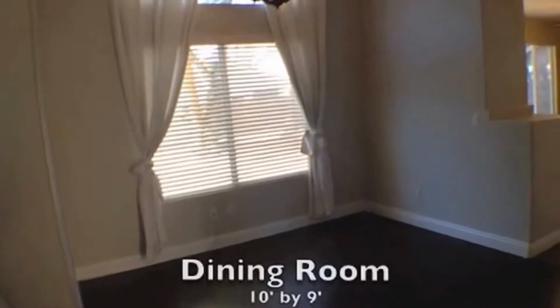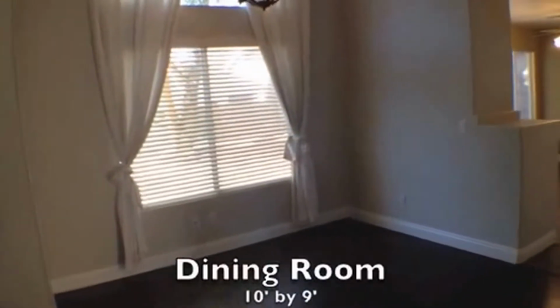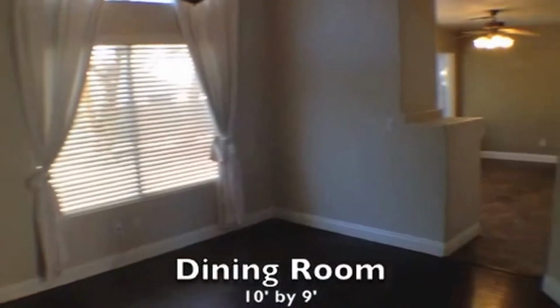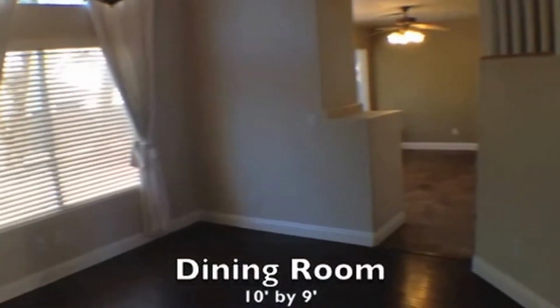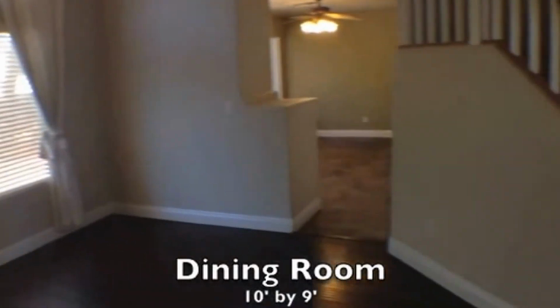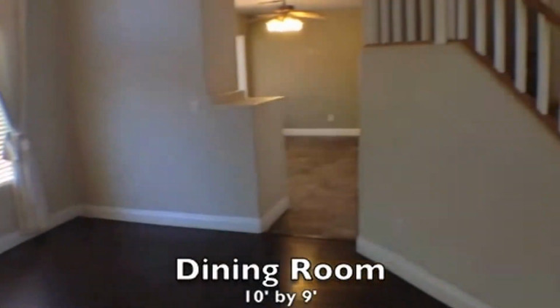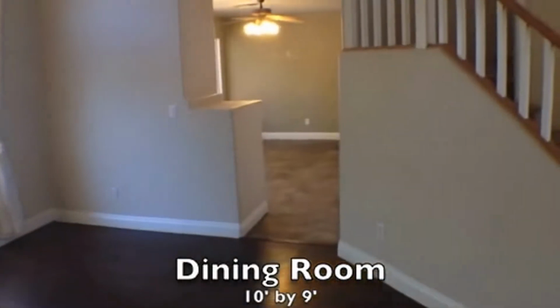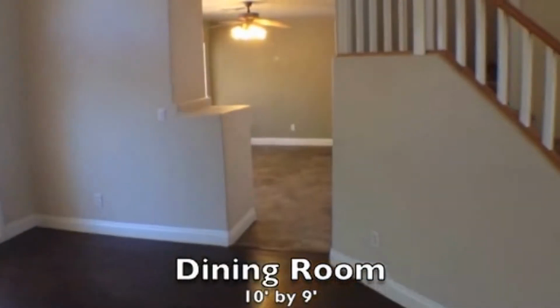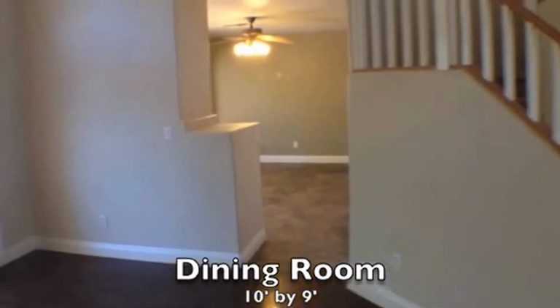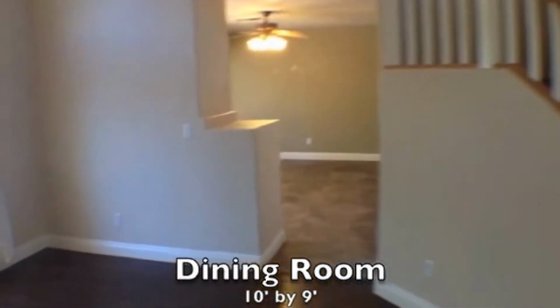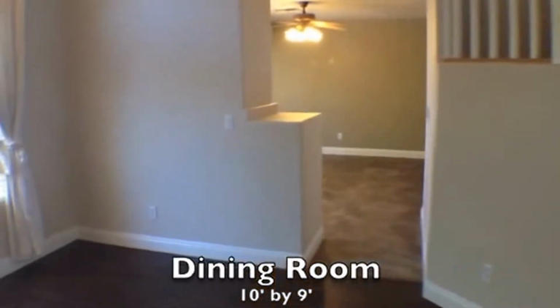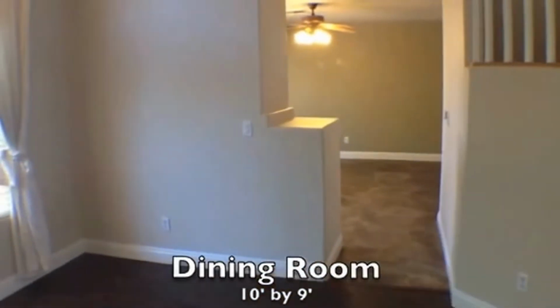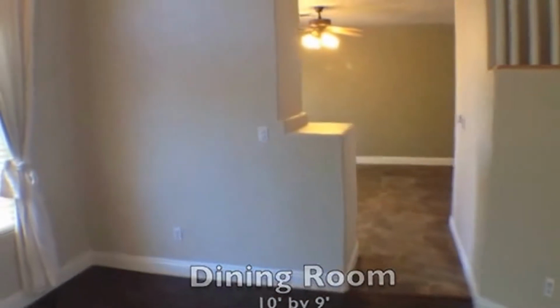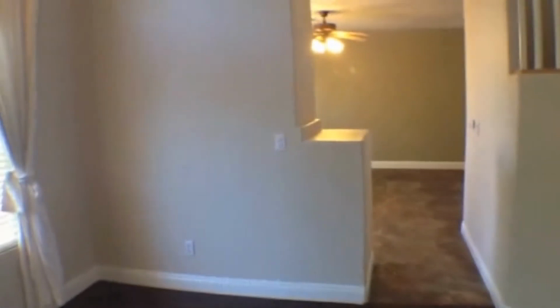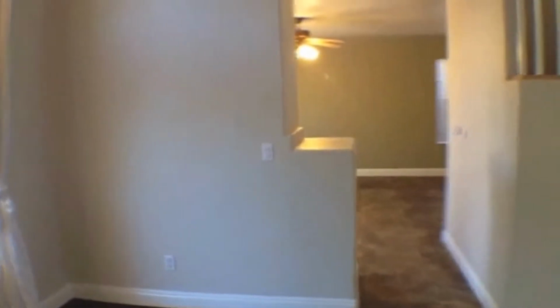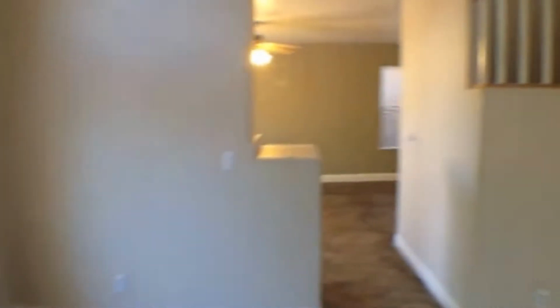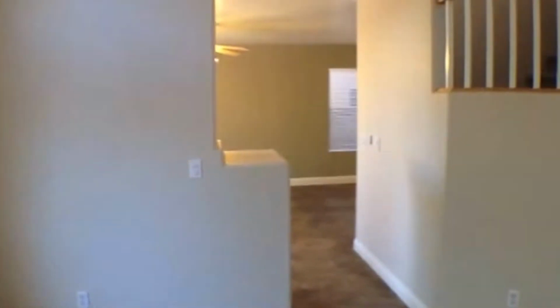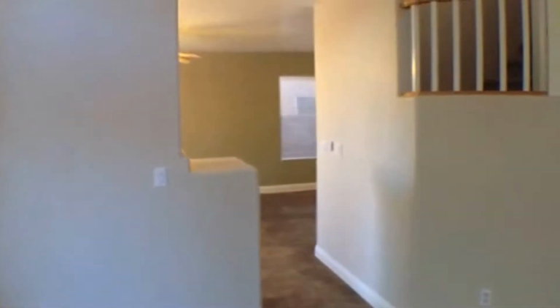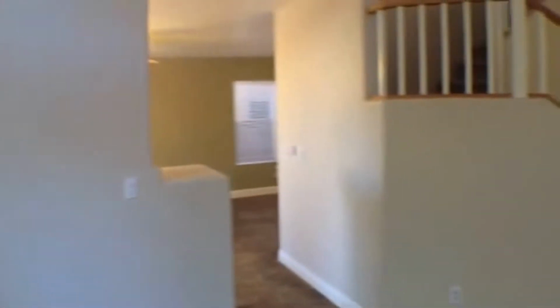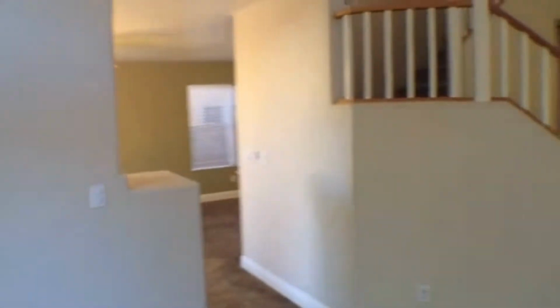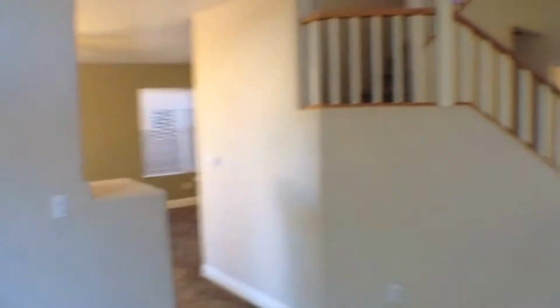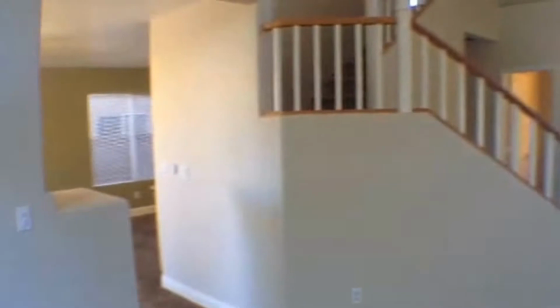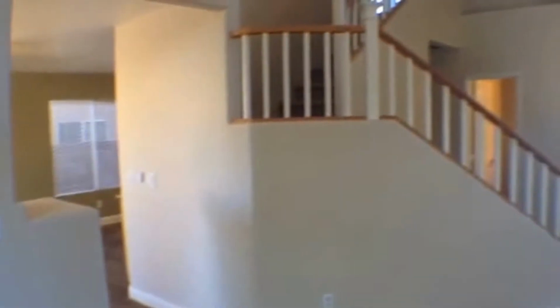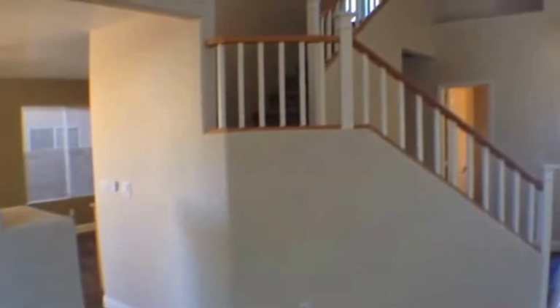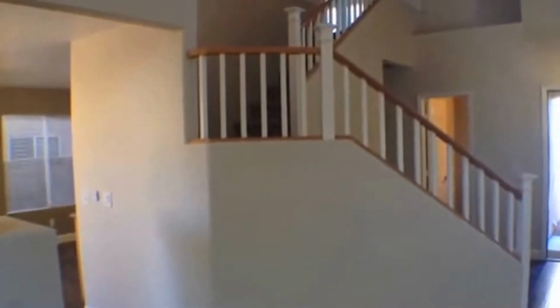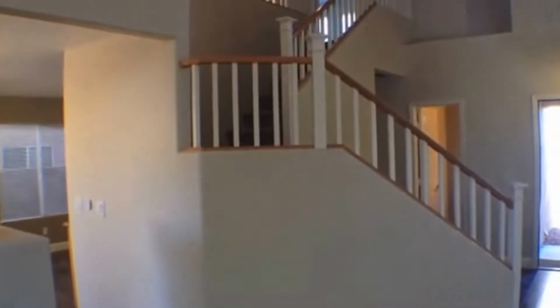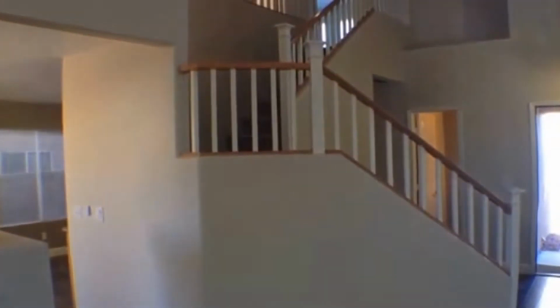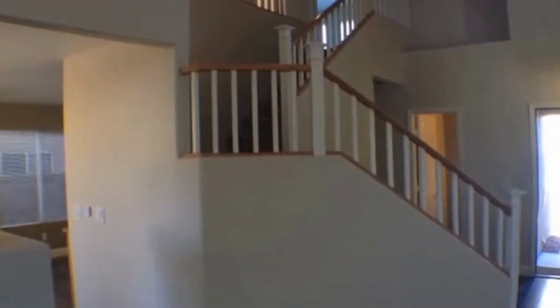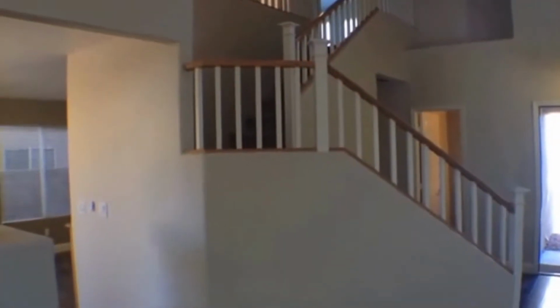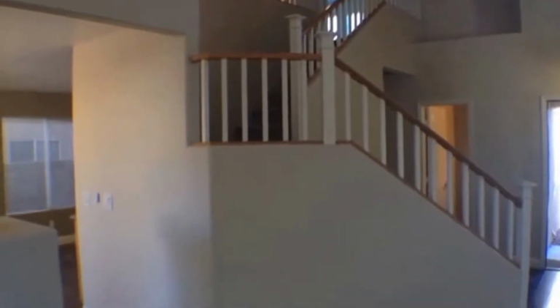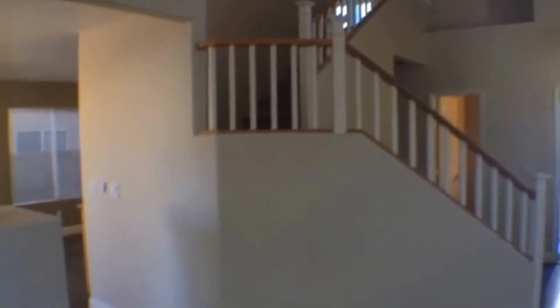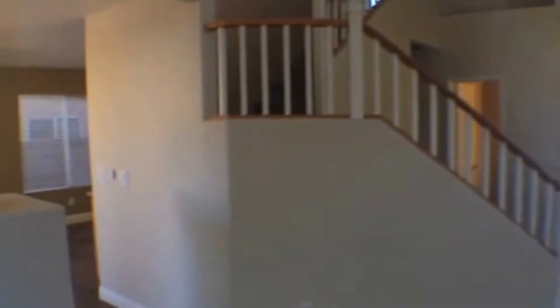The next room is the dining room. This is 10 feet by 9 feet. It has that nice little lighted chandelier. And there's a look at that beautiful grand staircase.